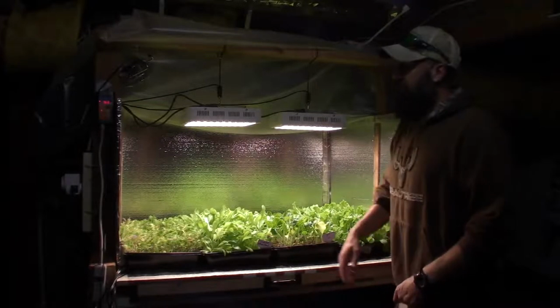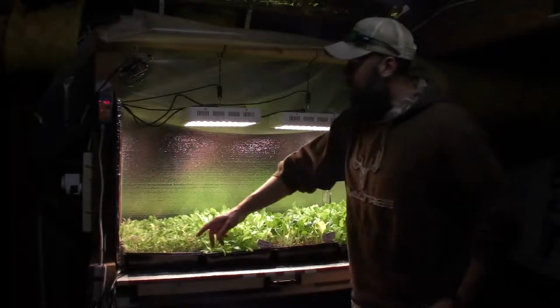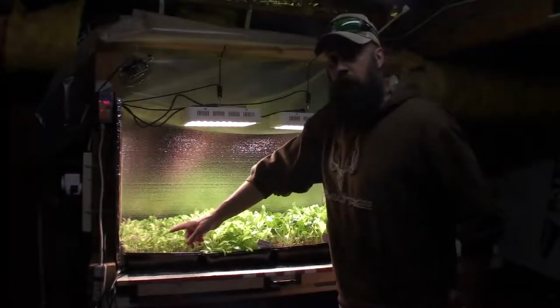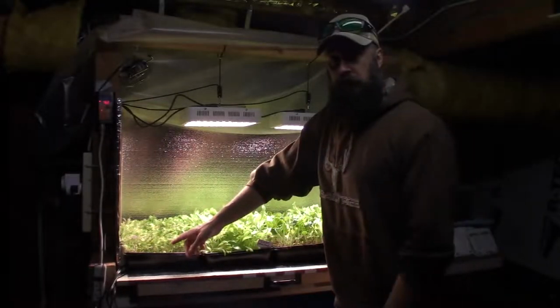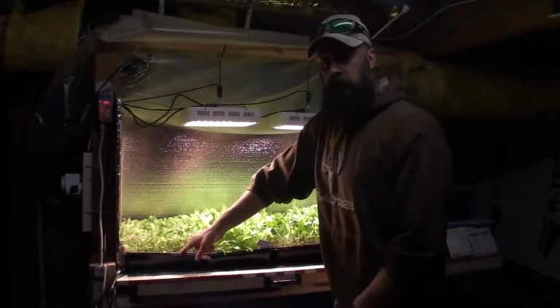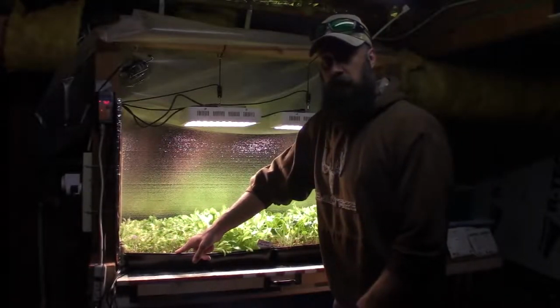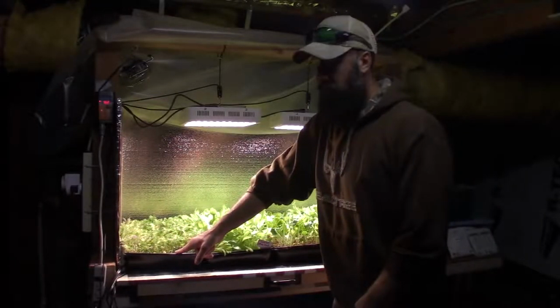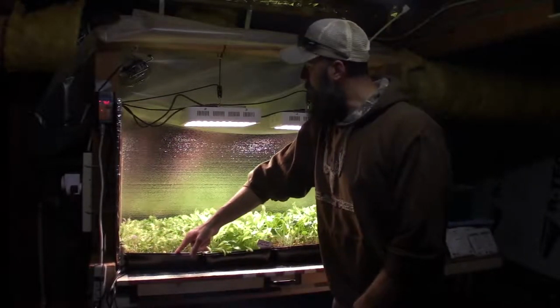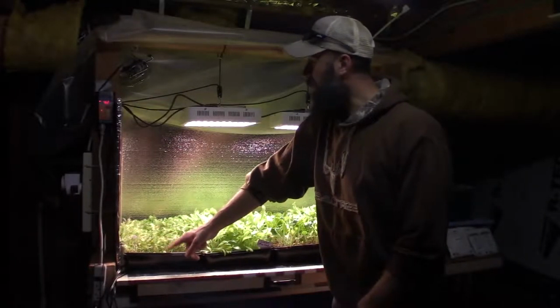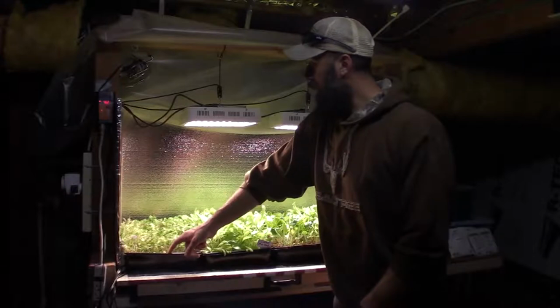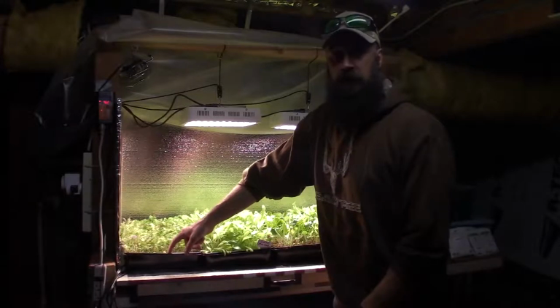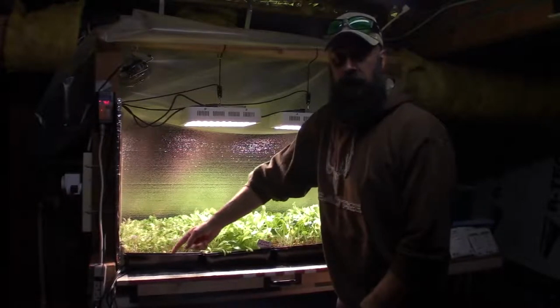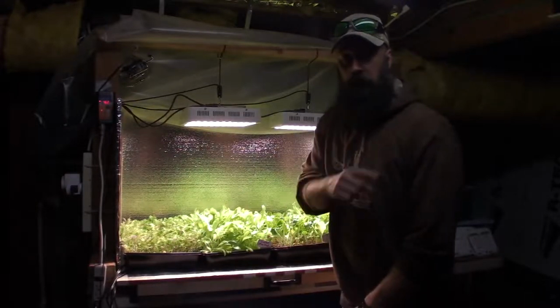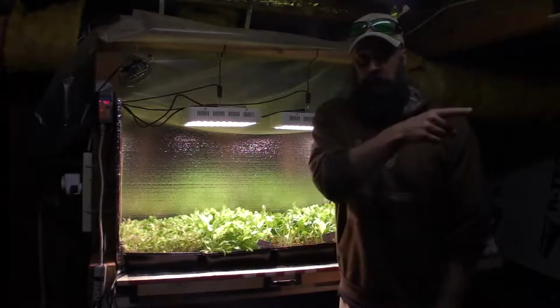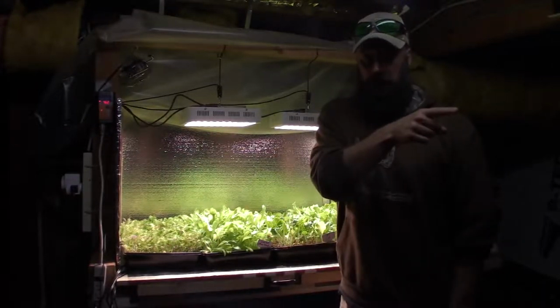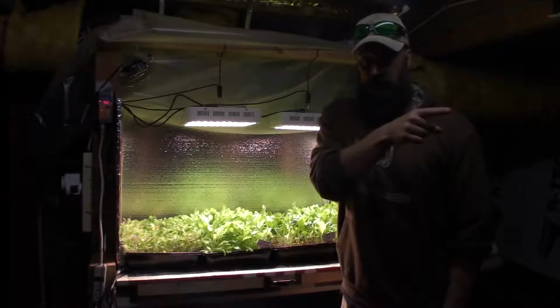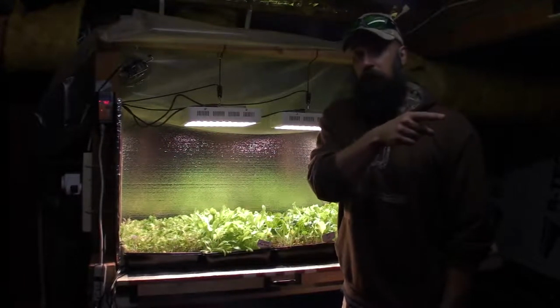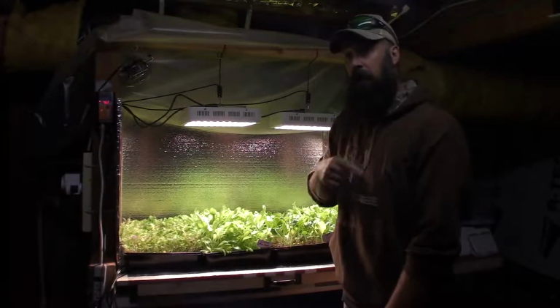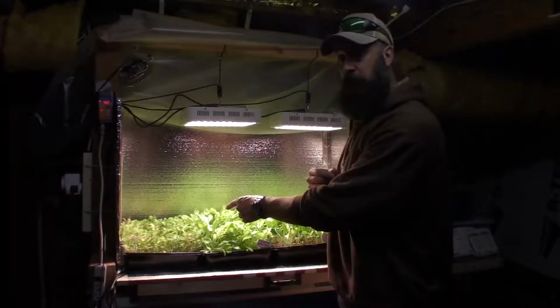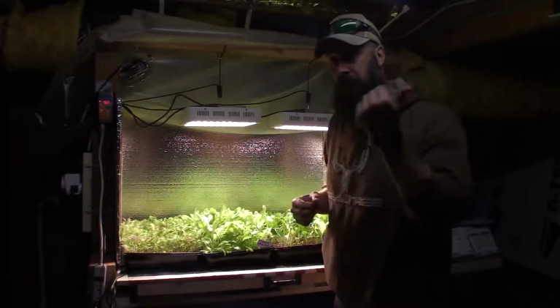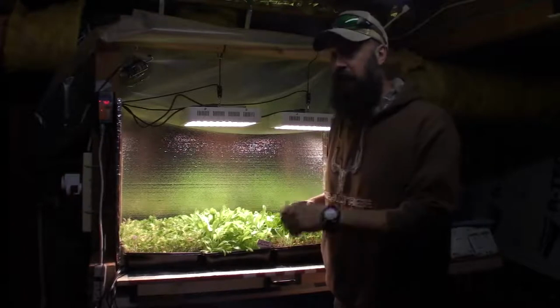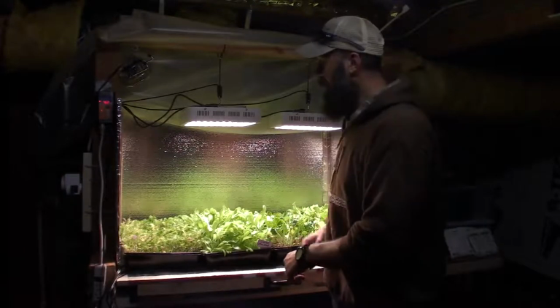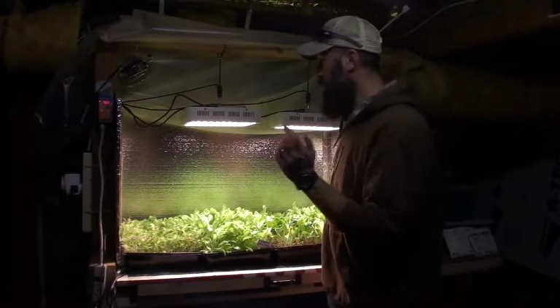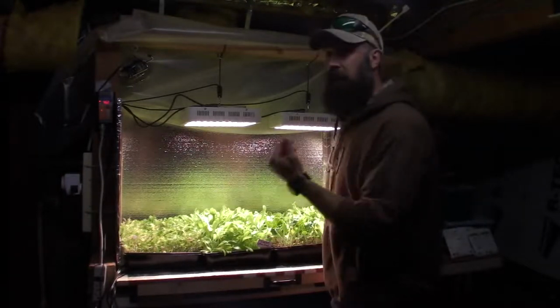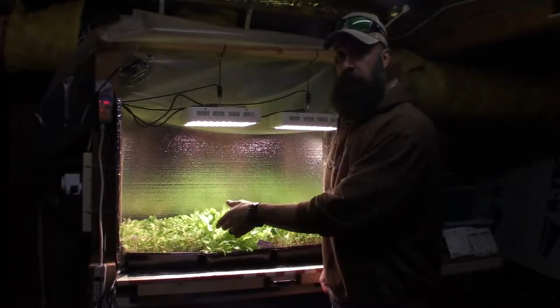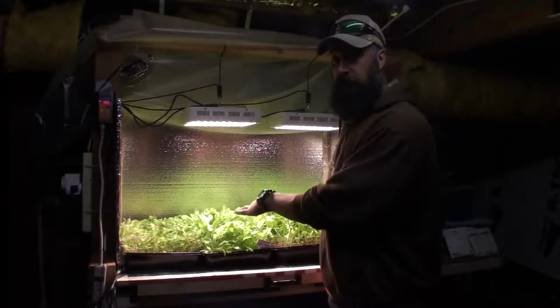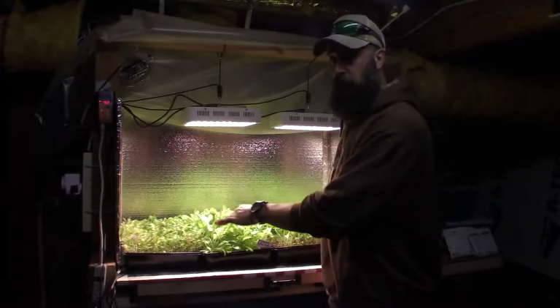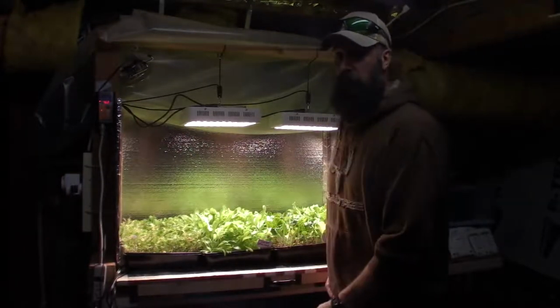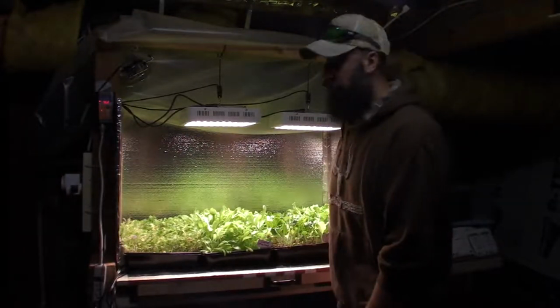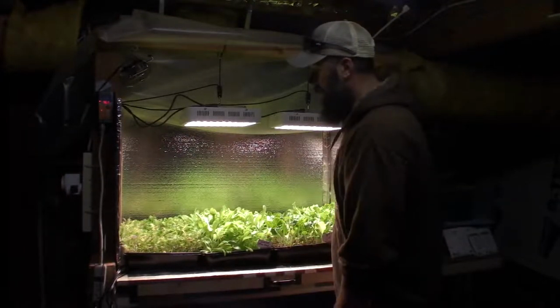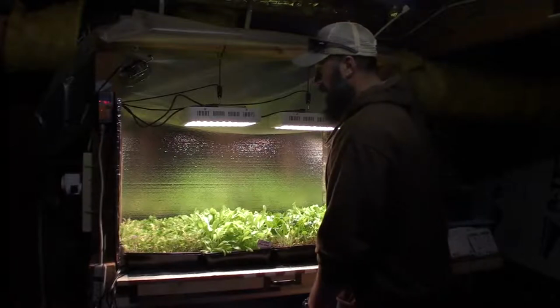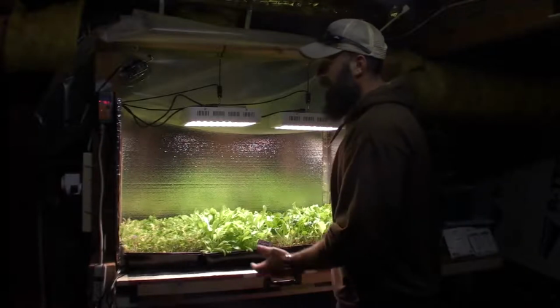Then we've got the other version of our hot mix salad greens that I took out of the mid-size tent. I moved the other one from here back into the mid-size, so I'll just keep those rotating until they get to the point where I can't do any more harvests.